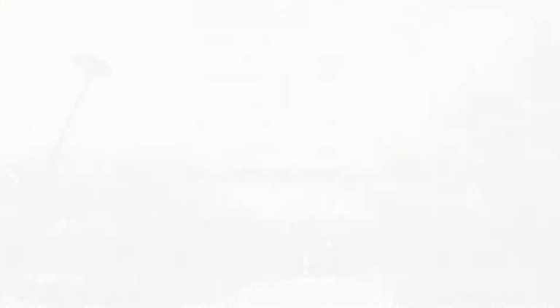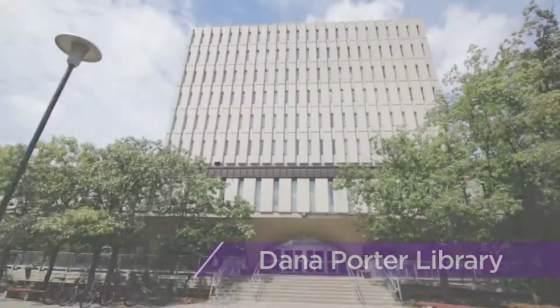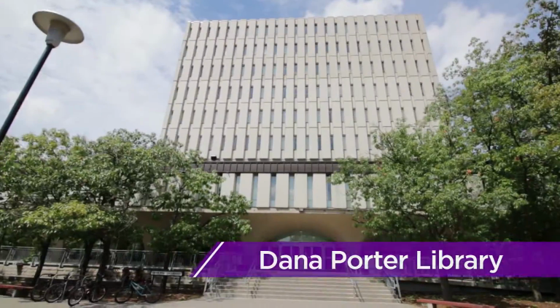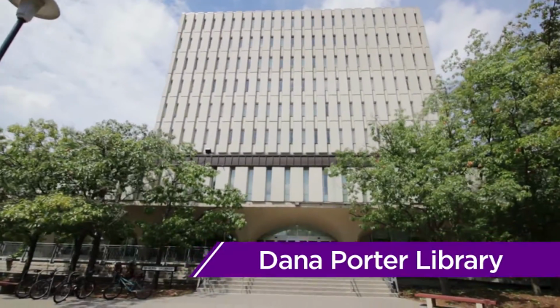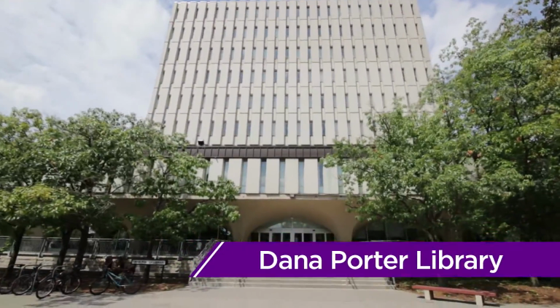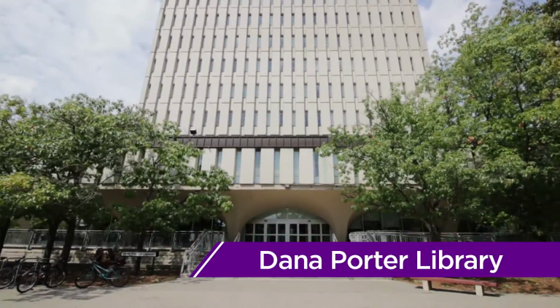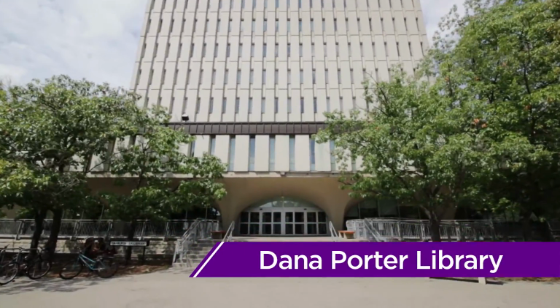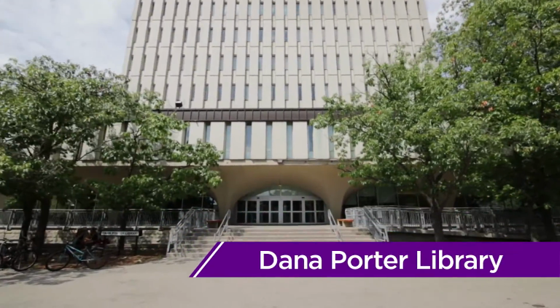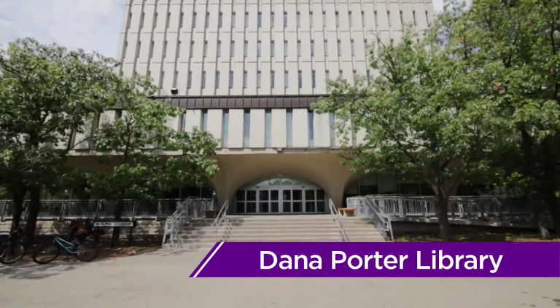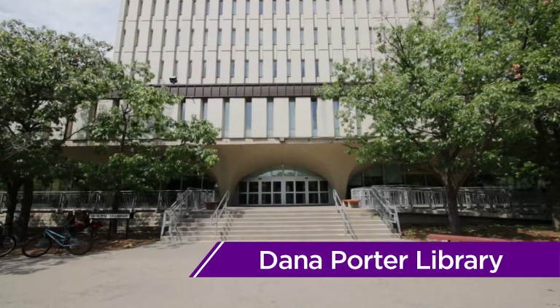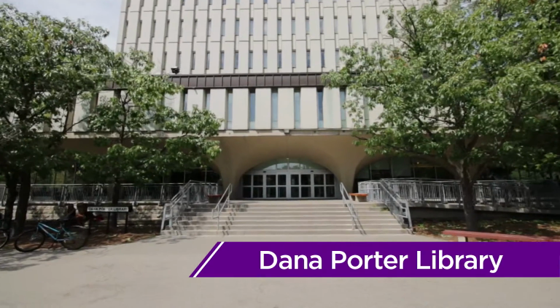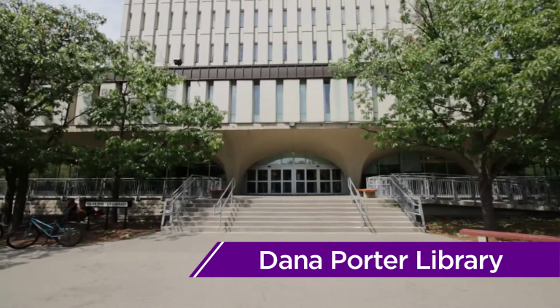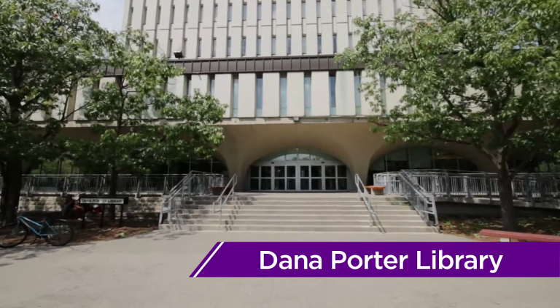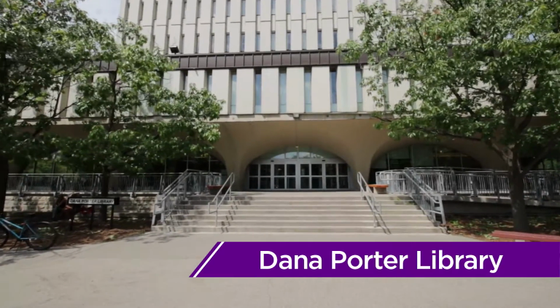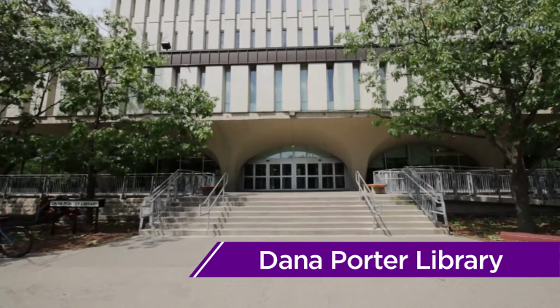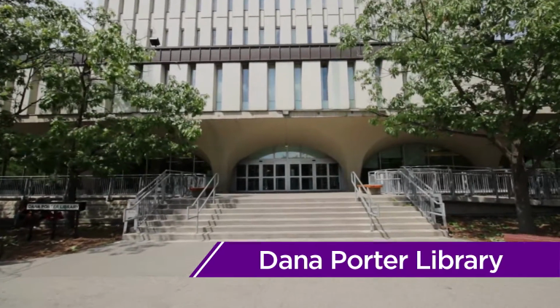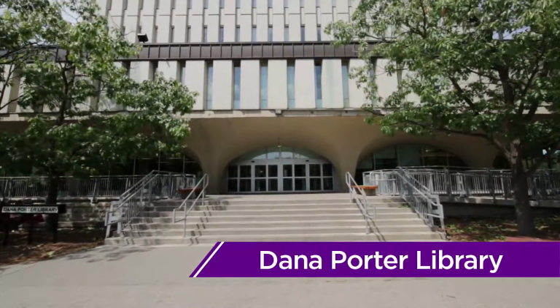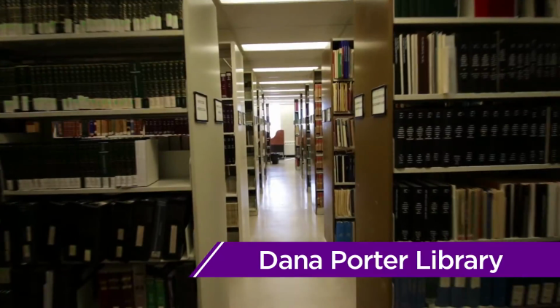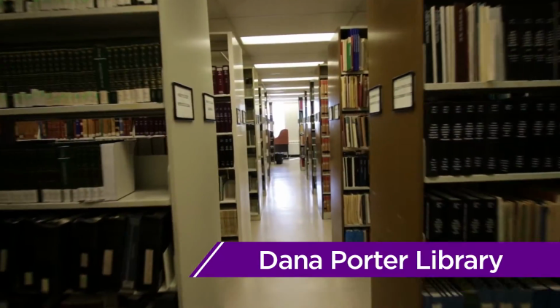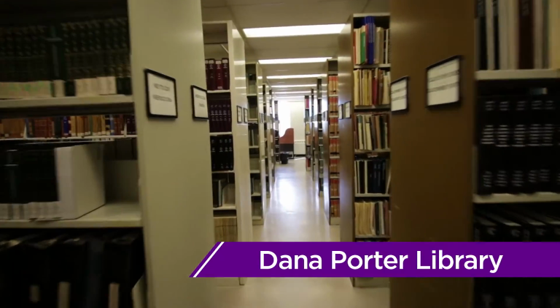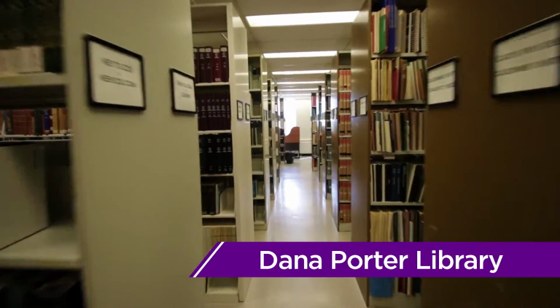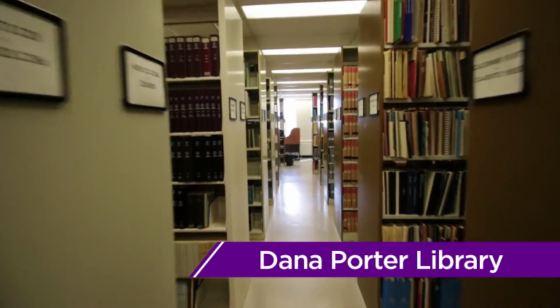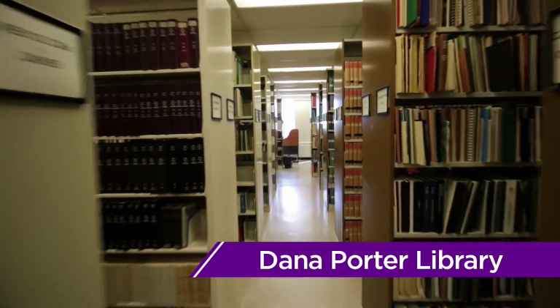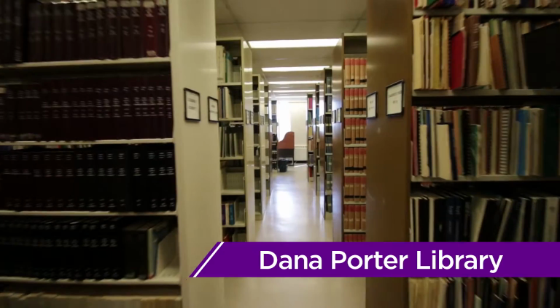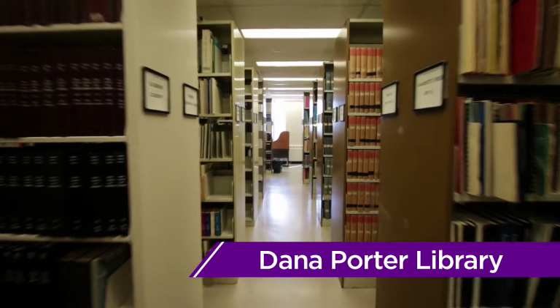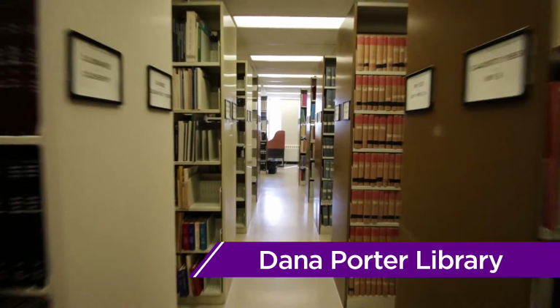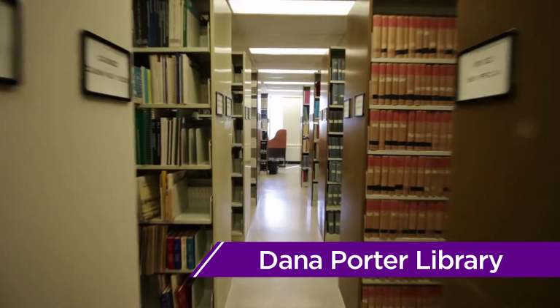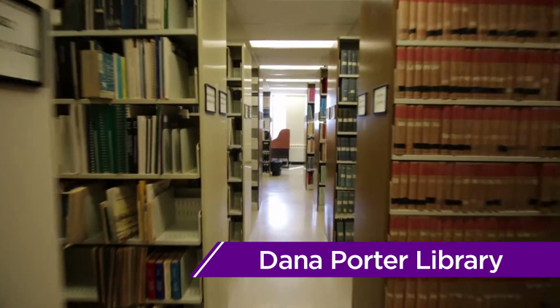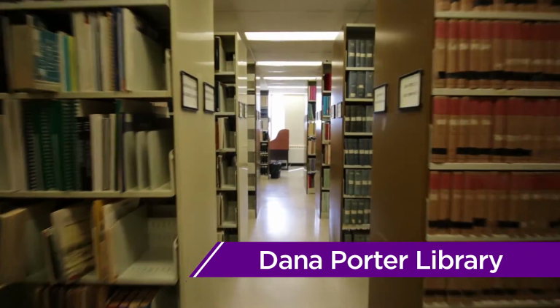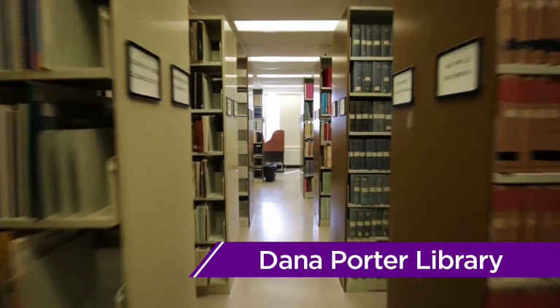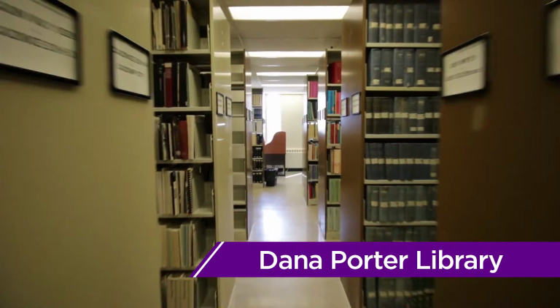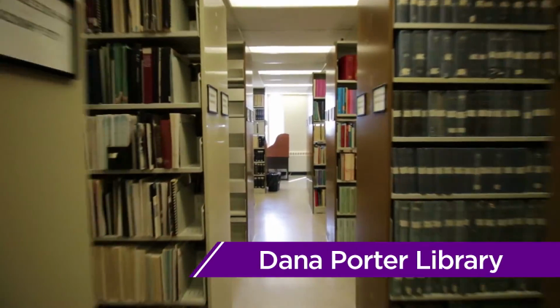Heading back towards Engineering, we'll pass the Dana Porter Library. Home to several floors of books and study cubicles, DP can be a great spot to hold a group meeting or catch up on studying.